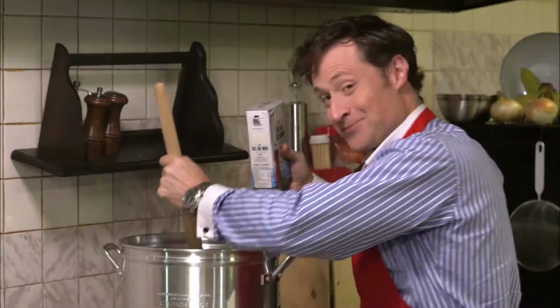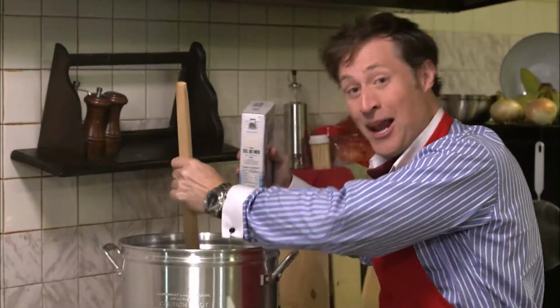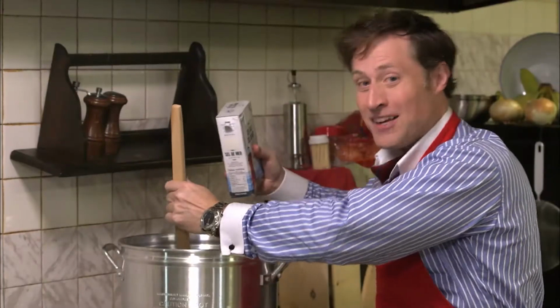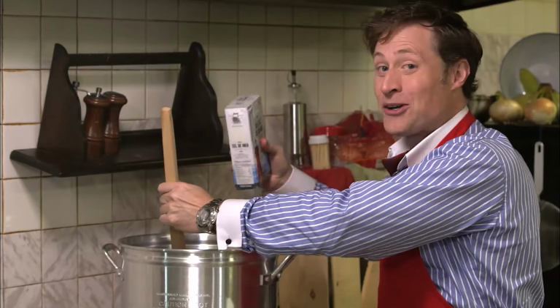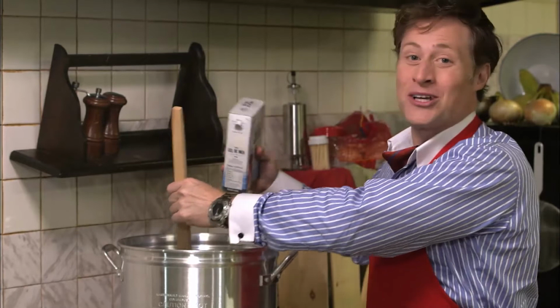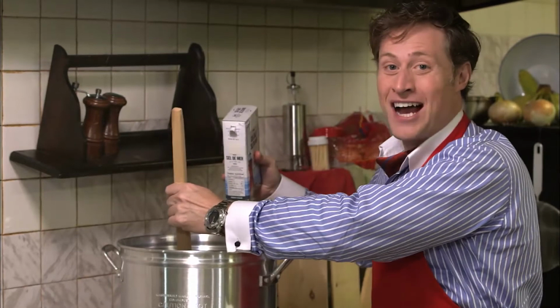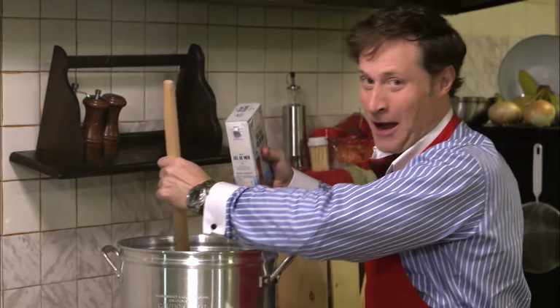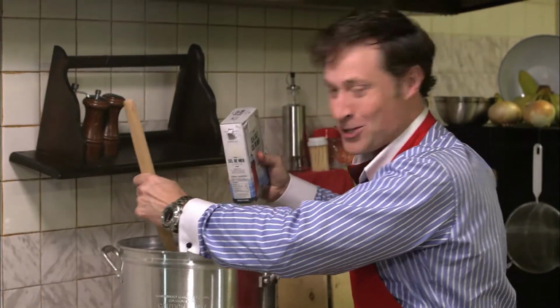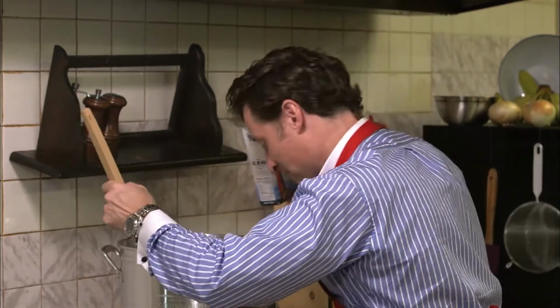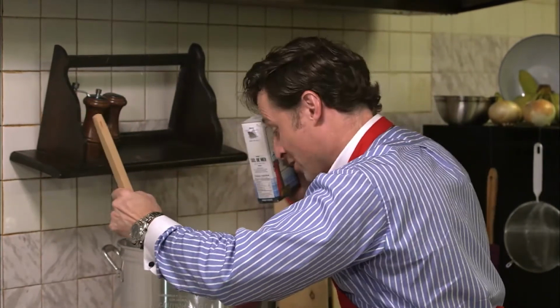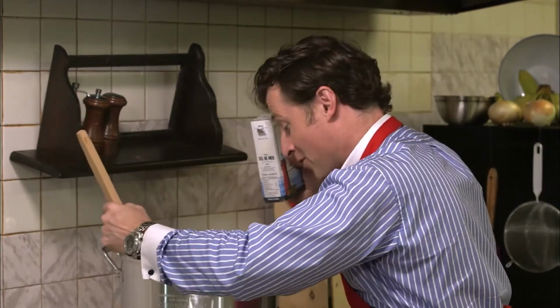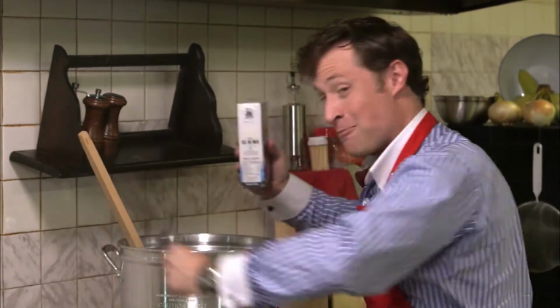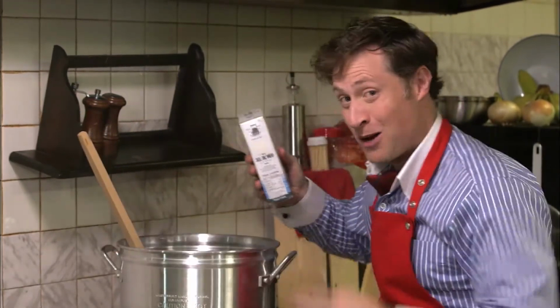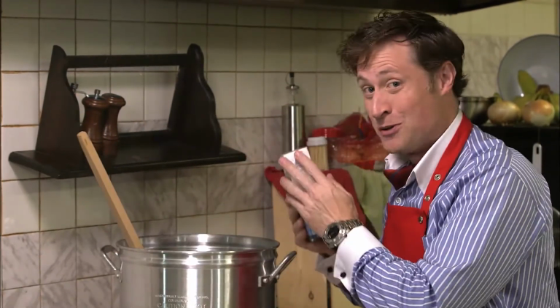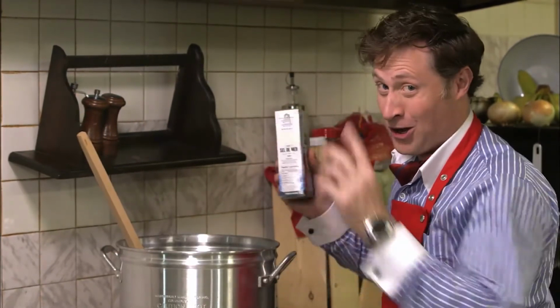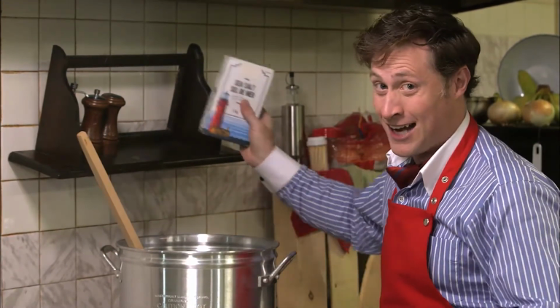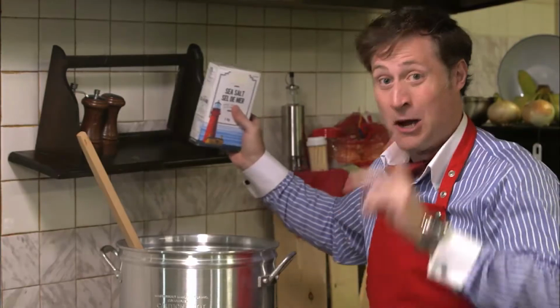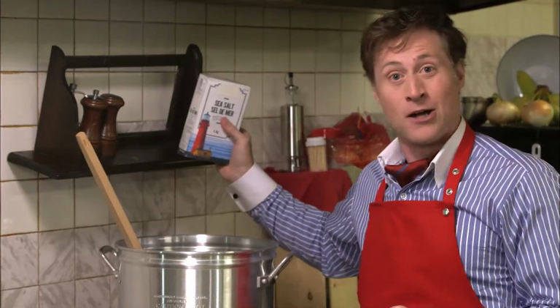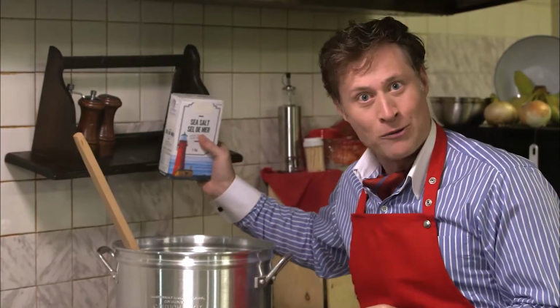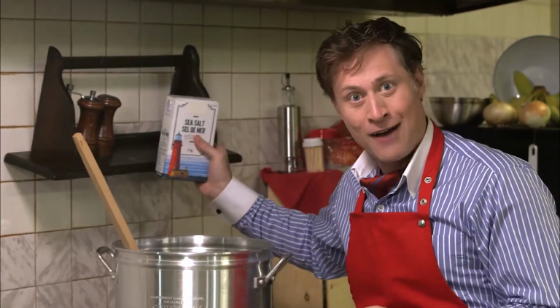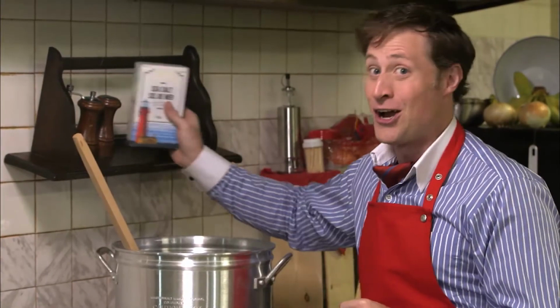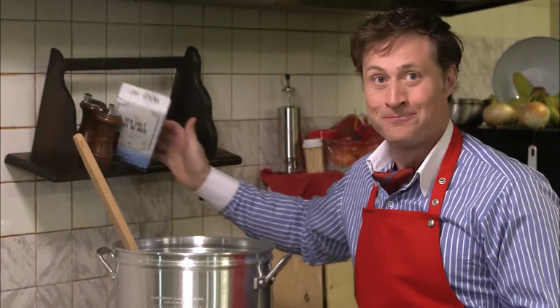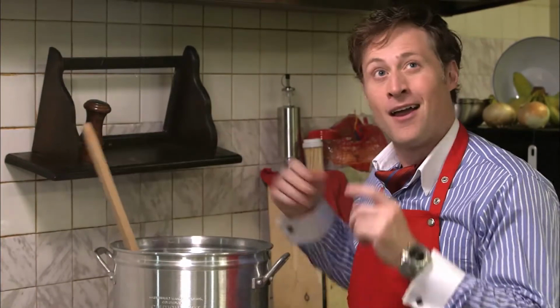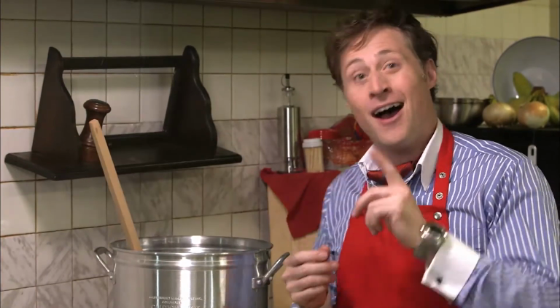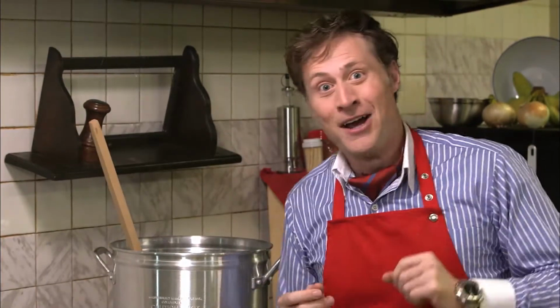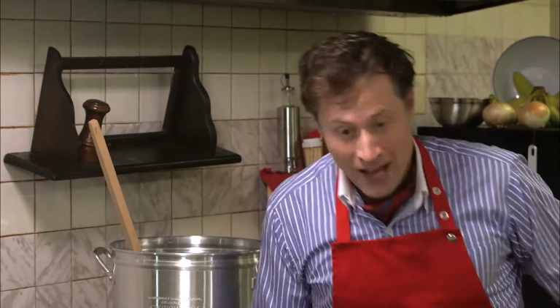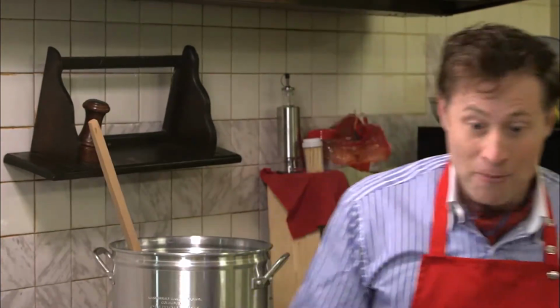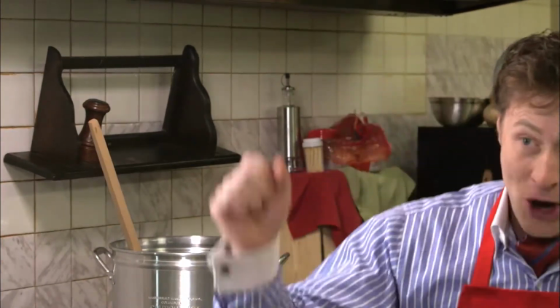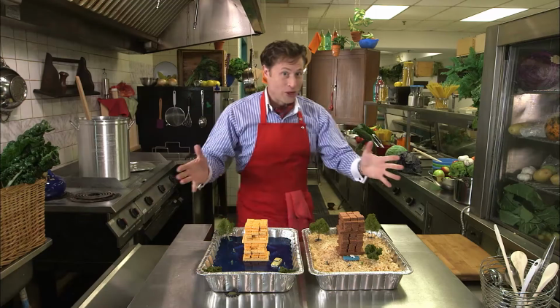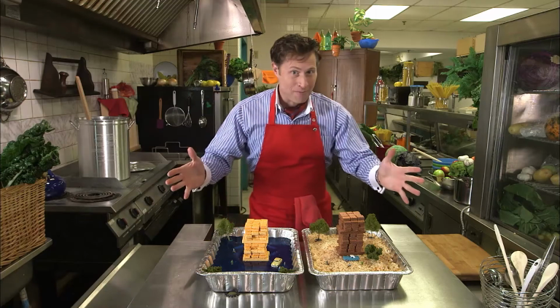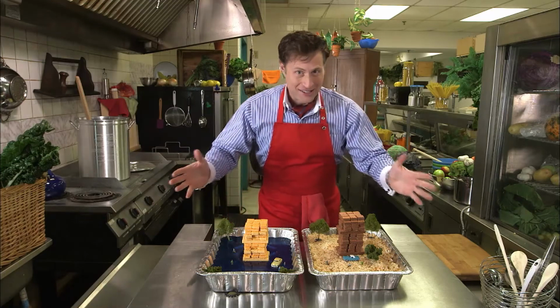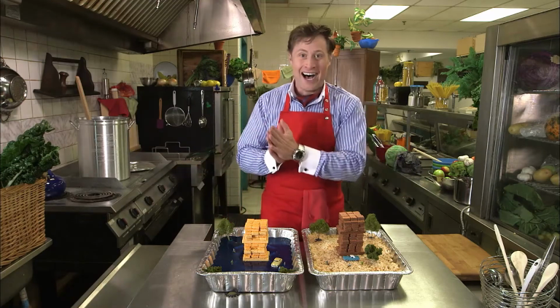Welcome to Cooking with Science. I'm Buster Beaker. My tuna fish and meatball sub soup is coming along quite nicely, but what will we have for dessert? I know — how about earthquake buildings? It's a building made out of wafer cookies.